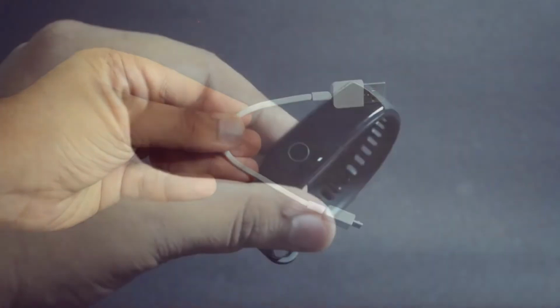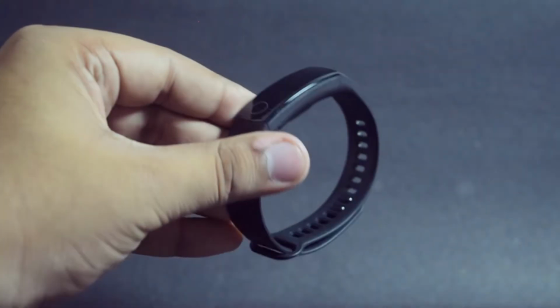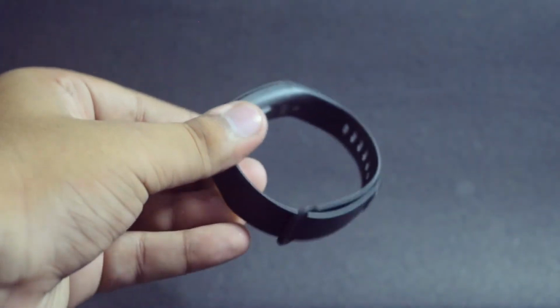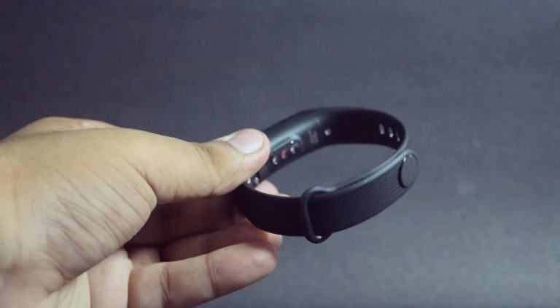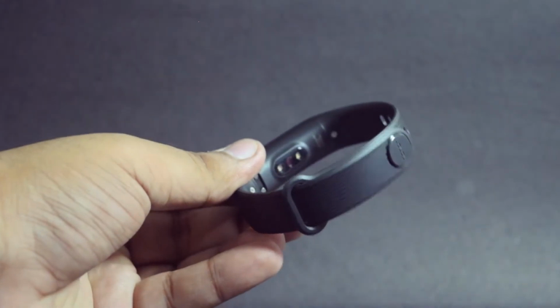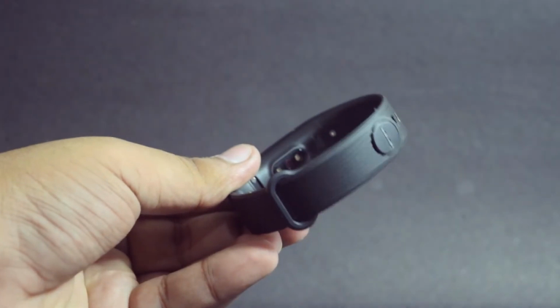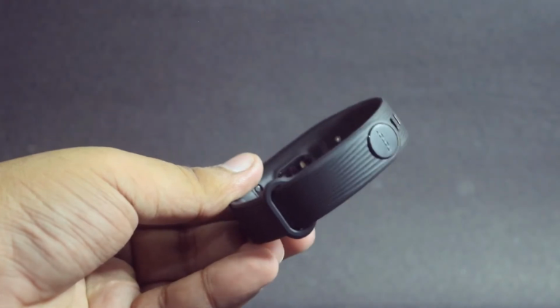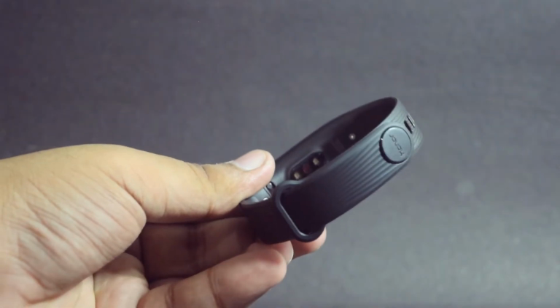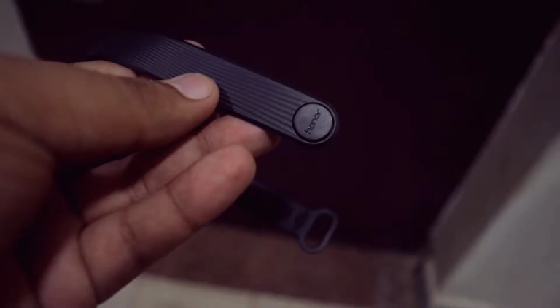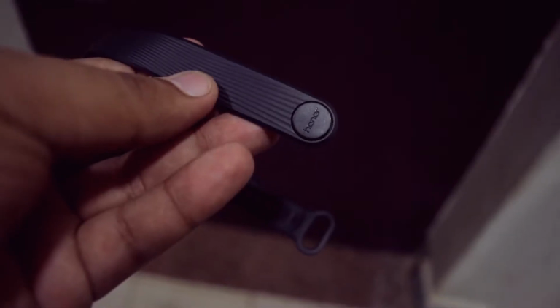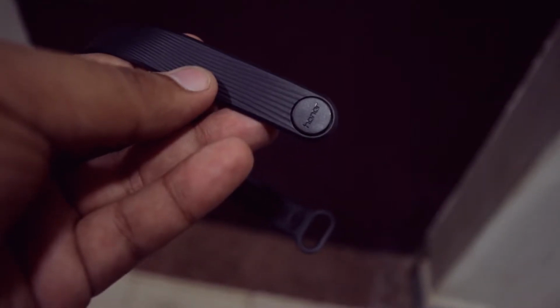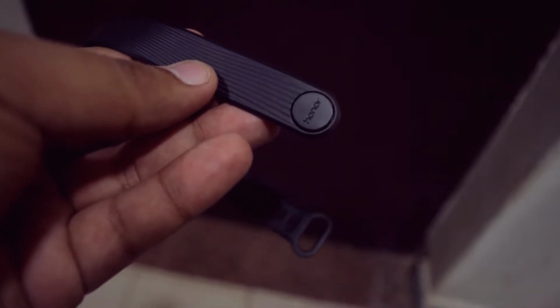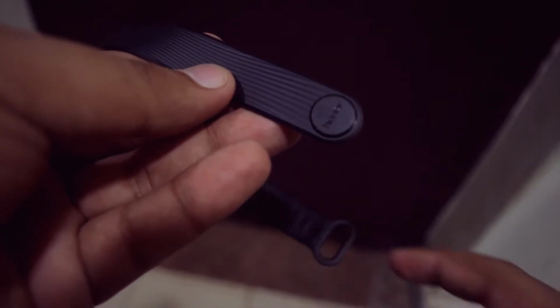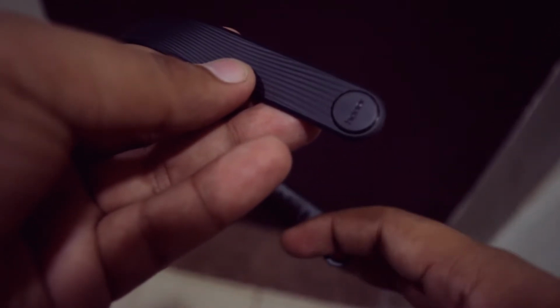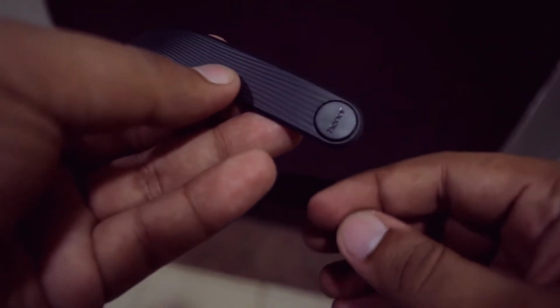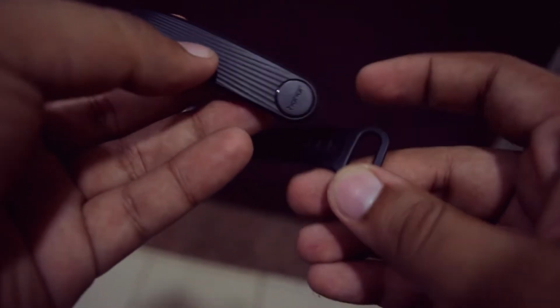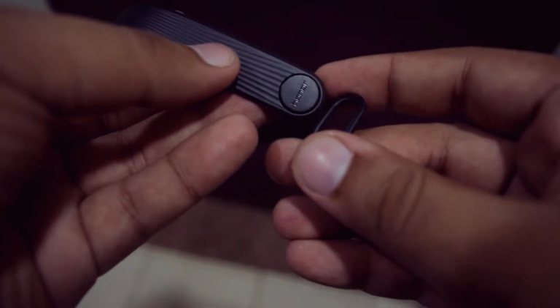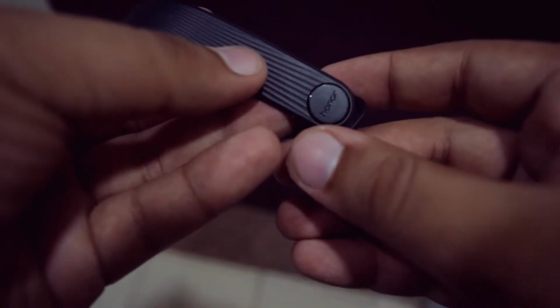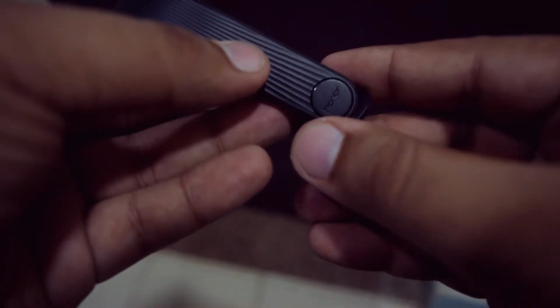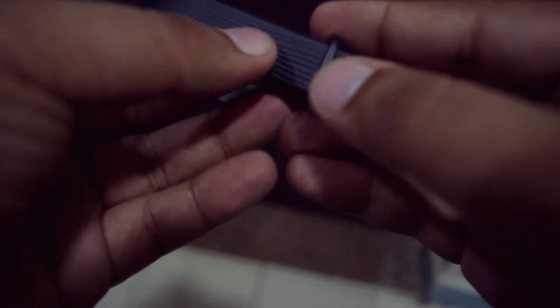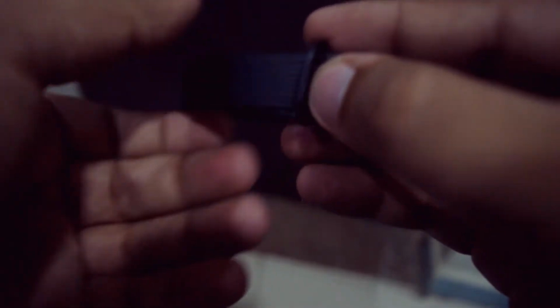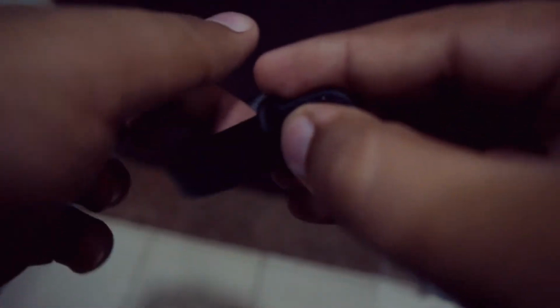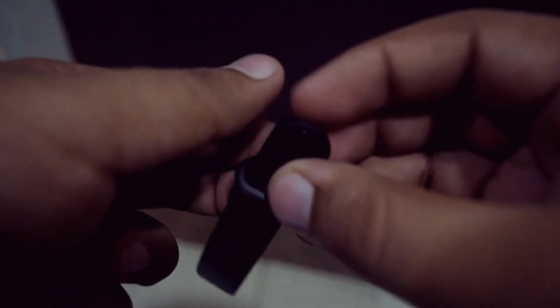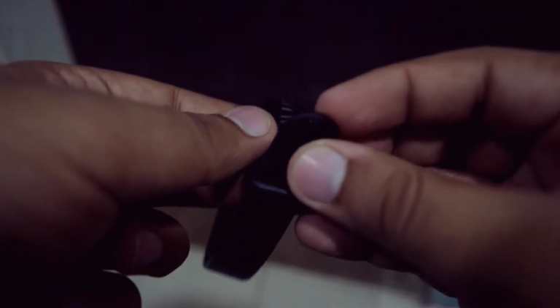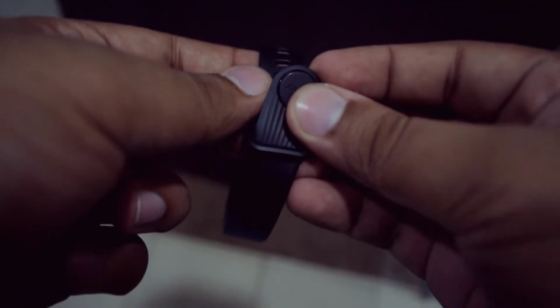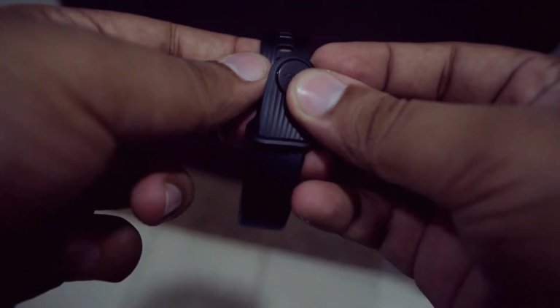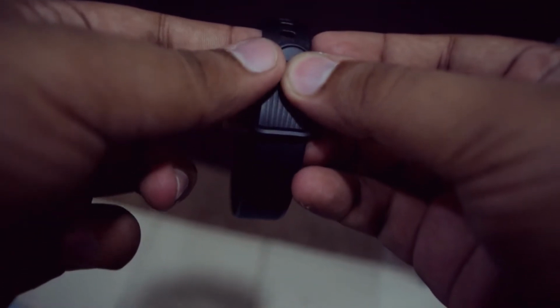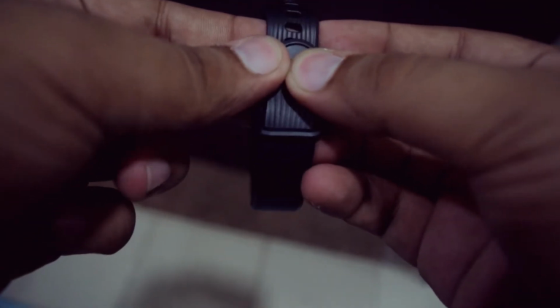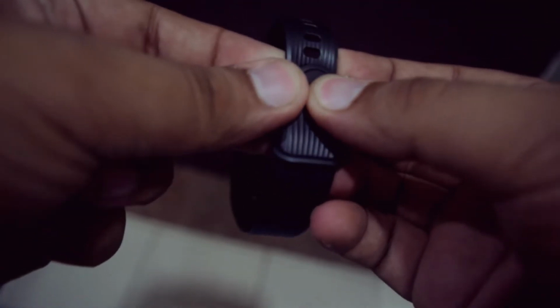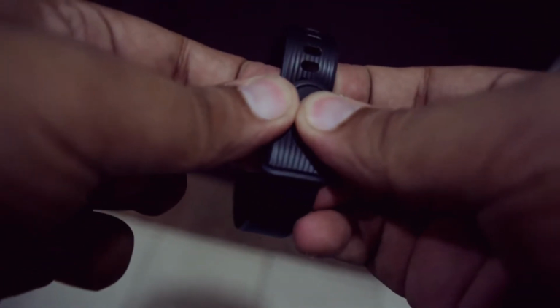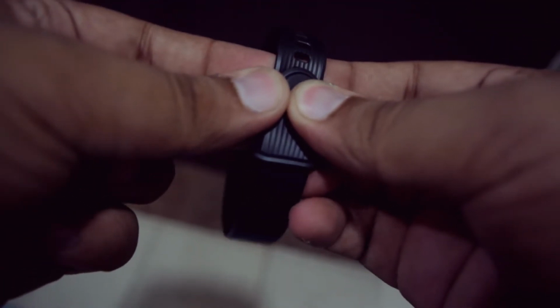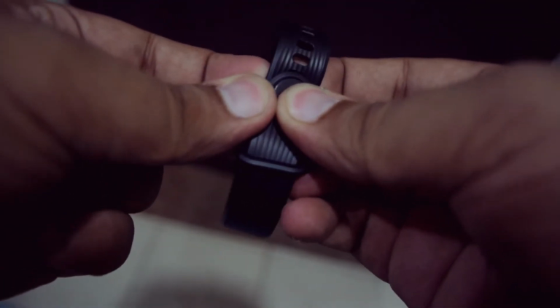The module of the band is integrated with a soft silicone strap which should be comfortable to wear. There is a lock-in mechanism to secure the band on your wrist, which looks quite secure at first glance.